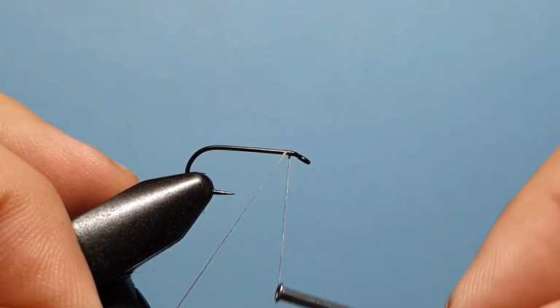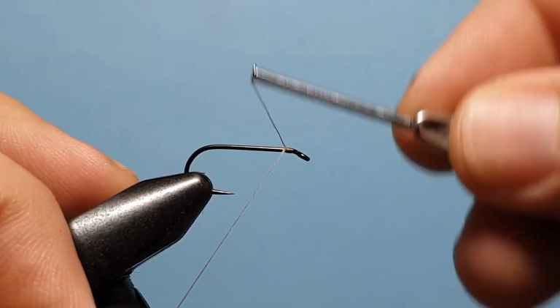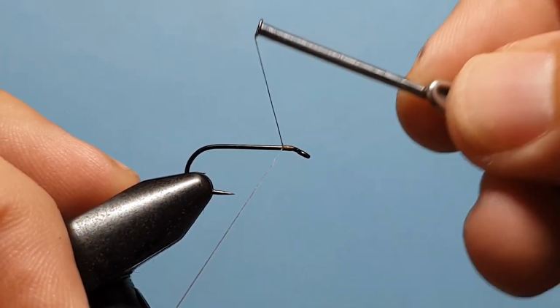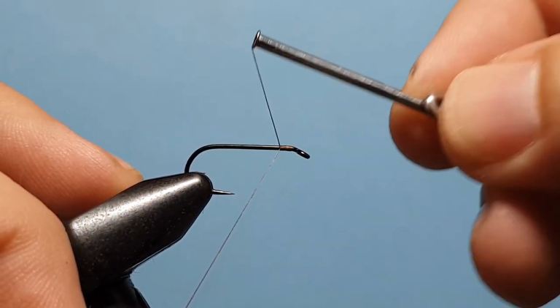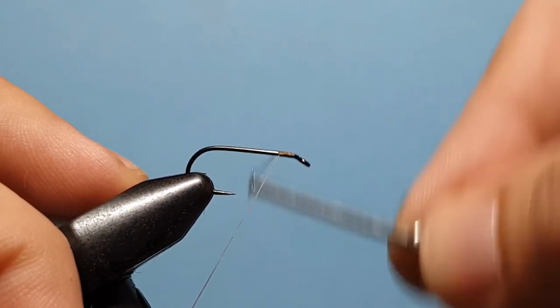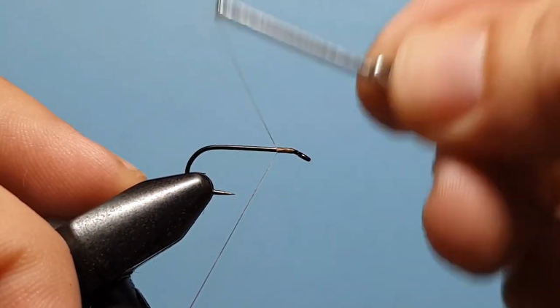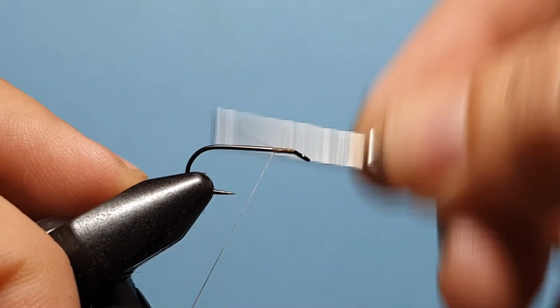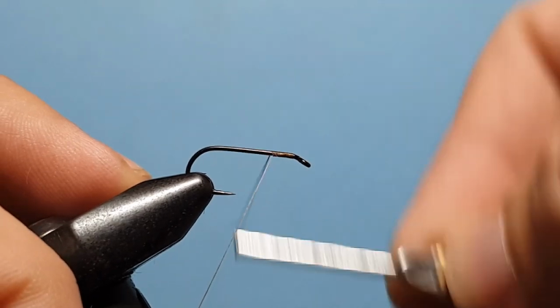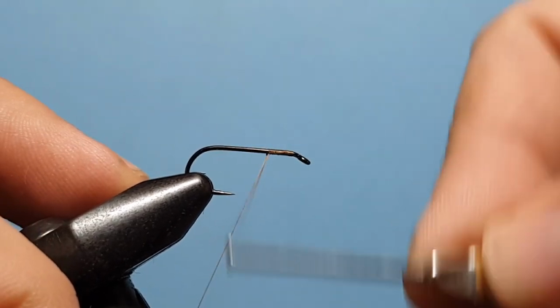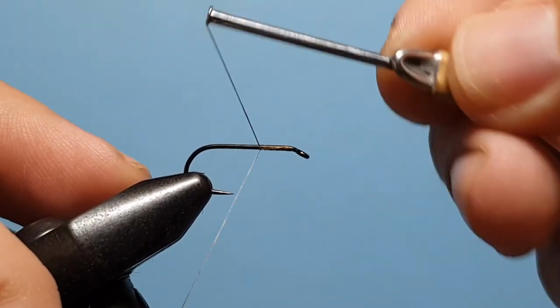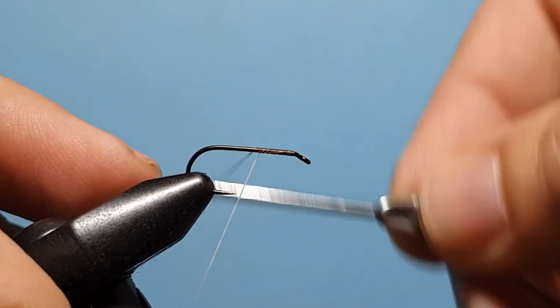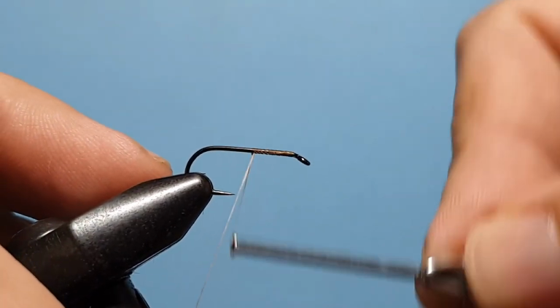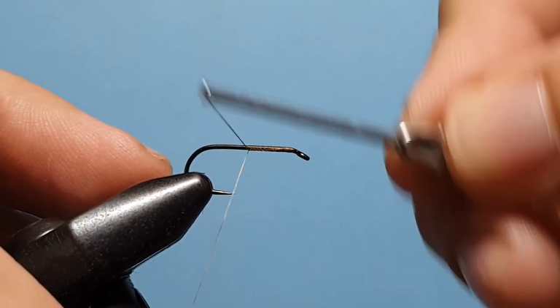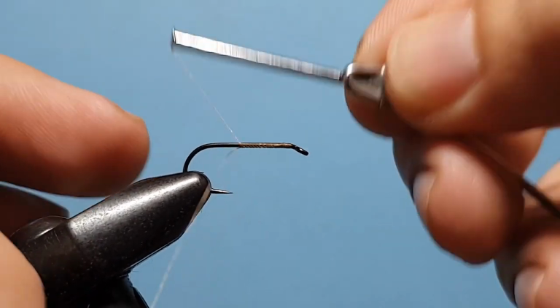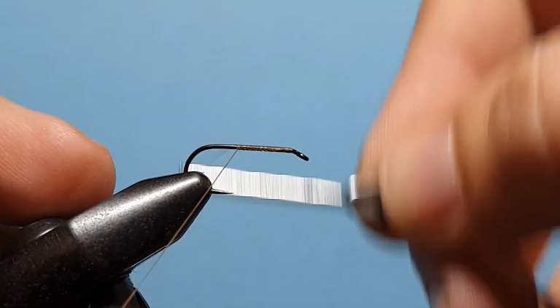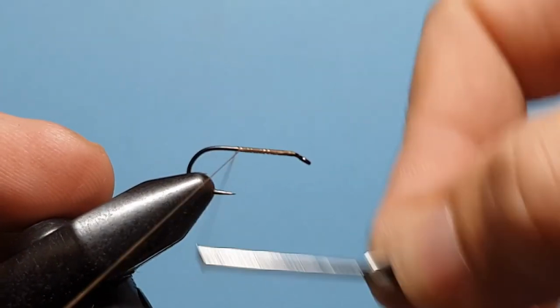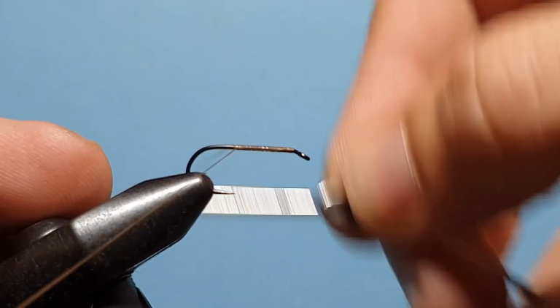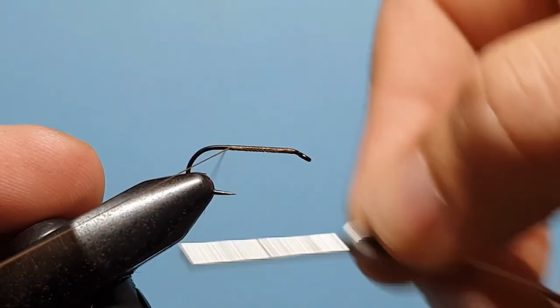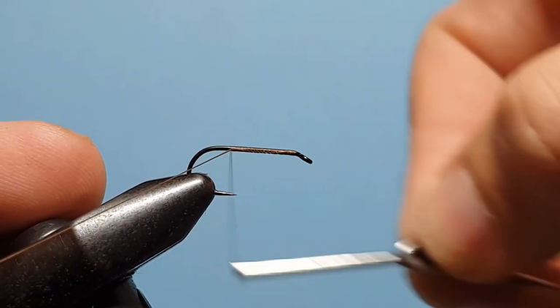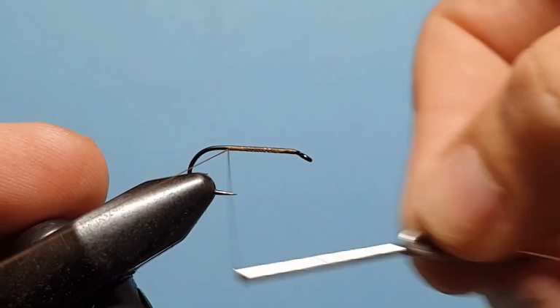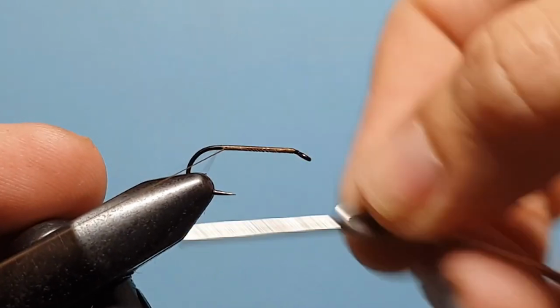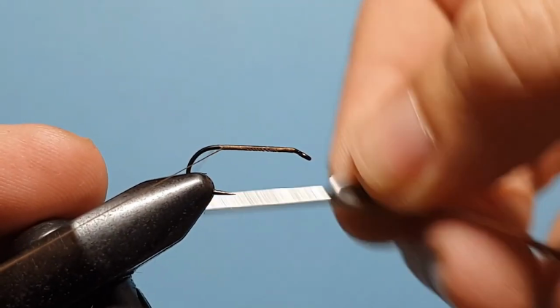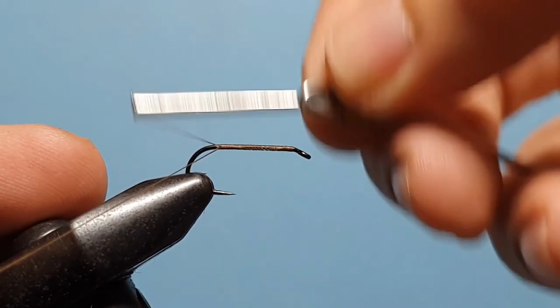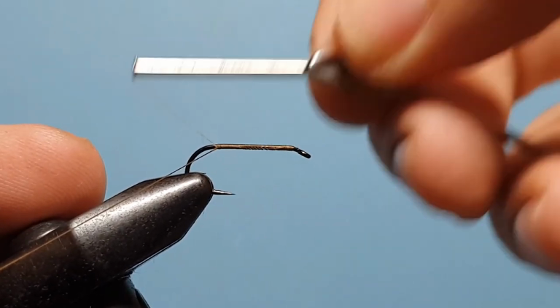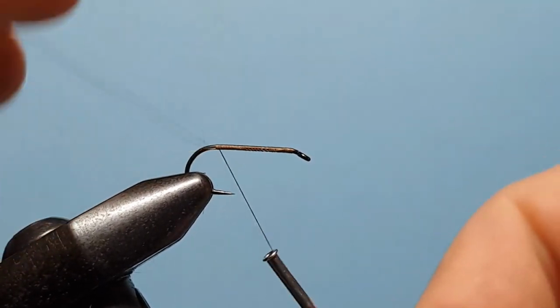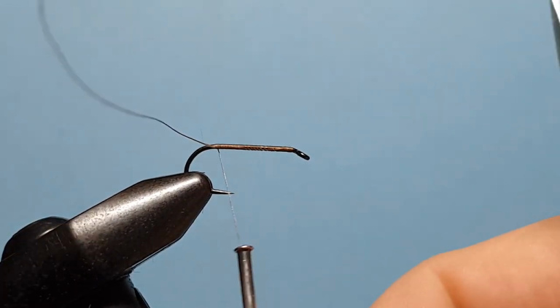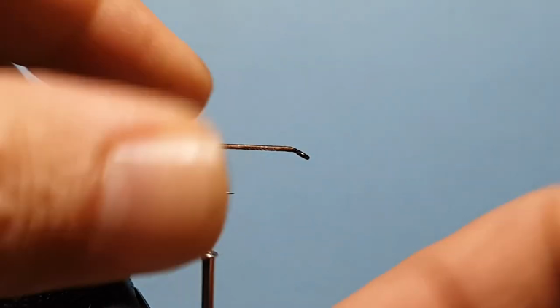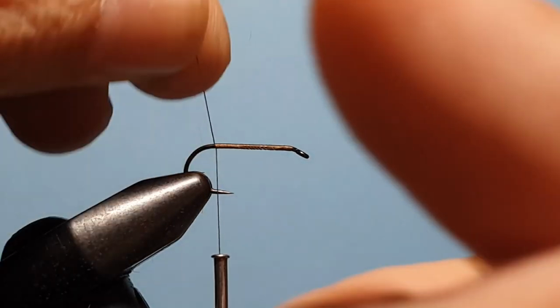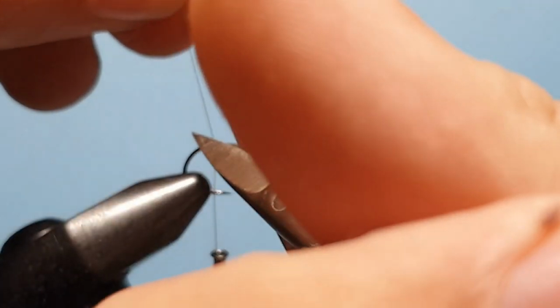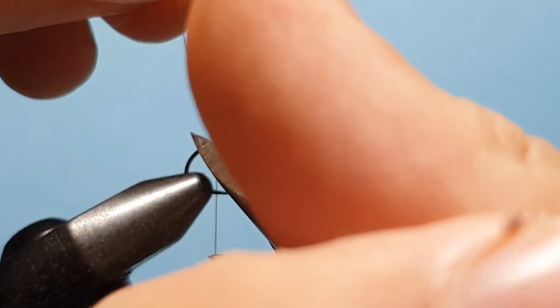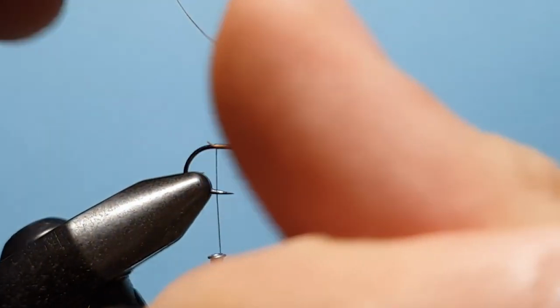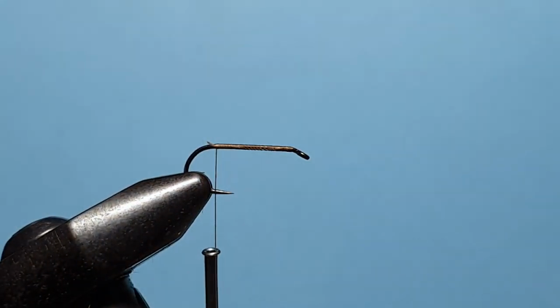Starting just behind the hook eye, we're going to advance the thread down the shank right down to the bend of the hook, then trim that off.